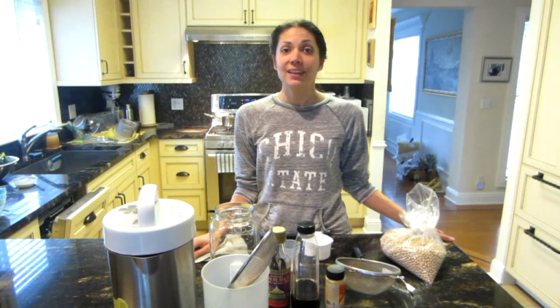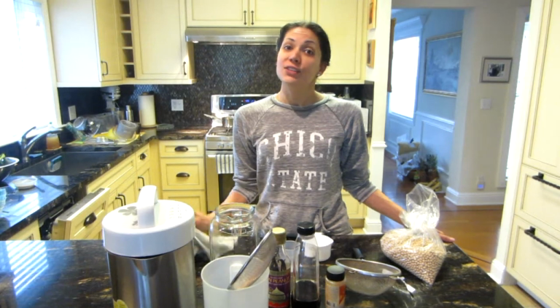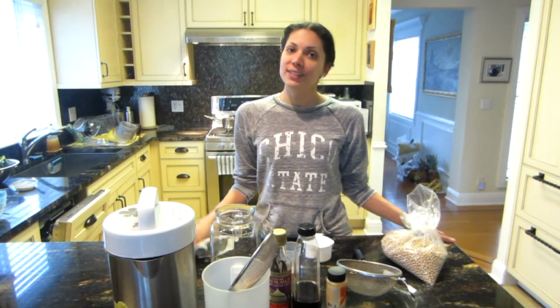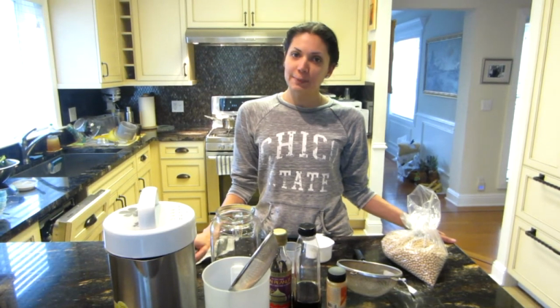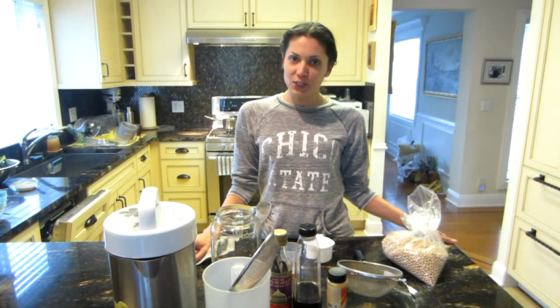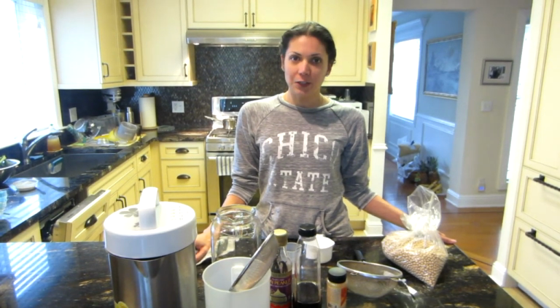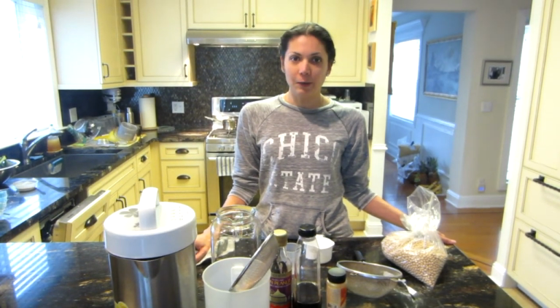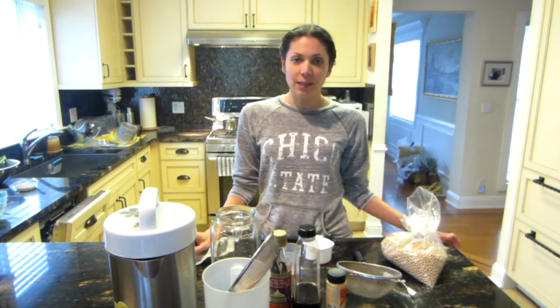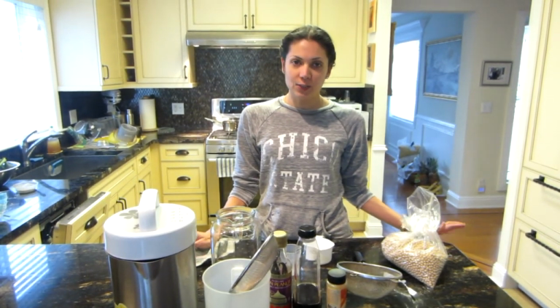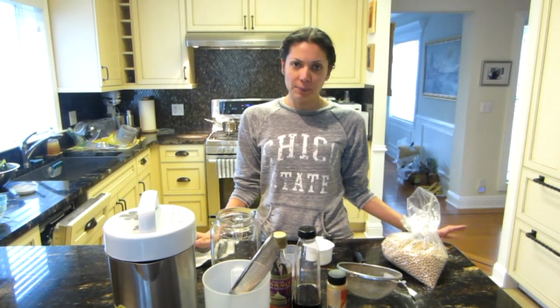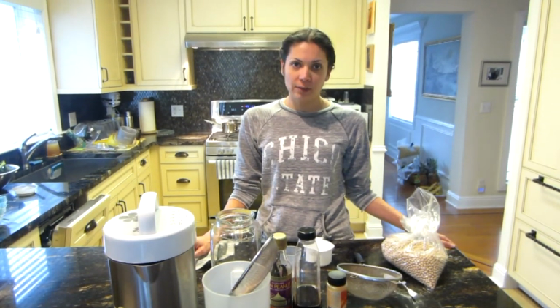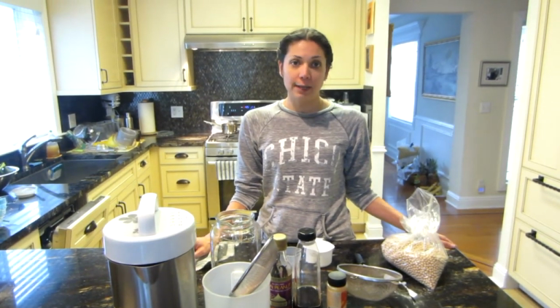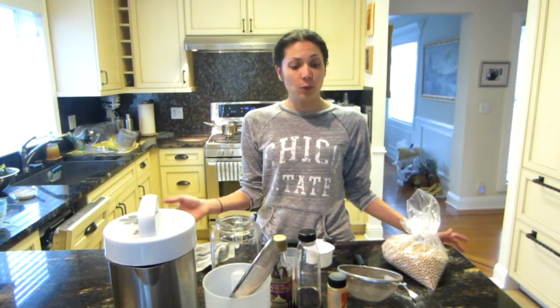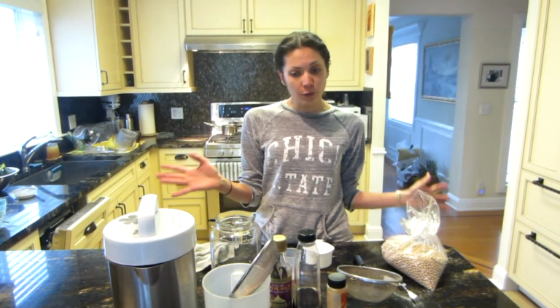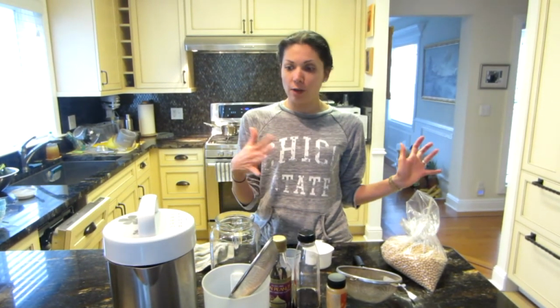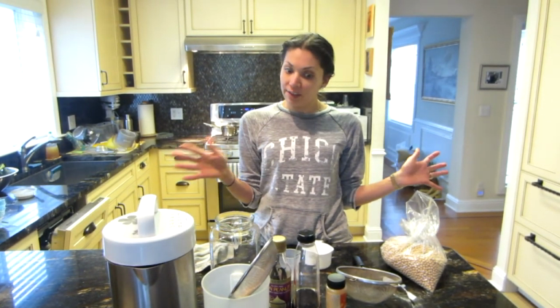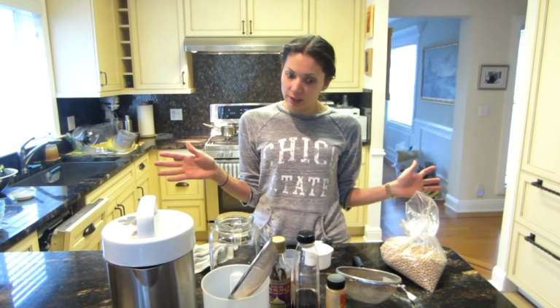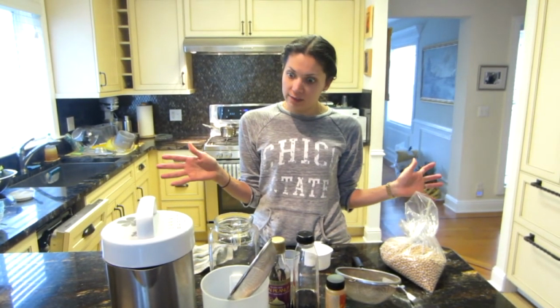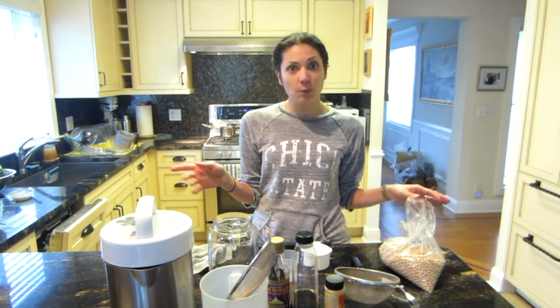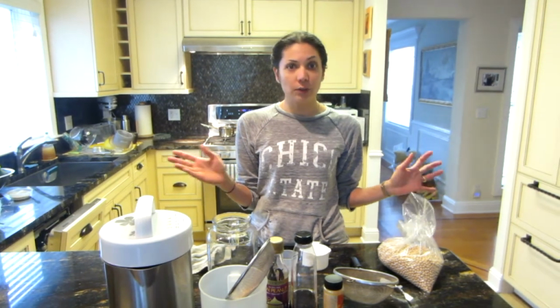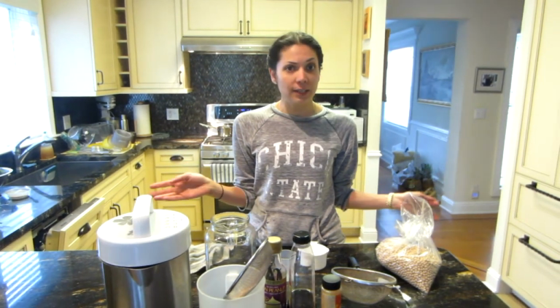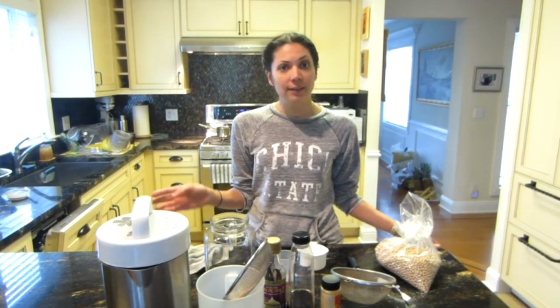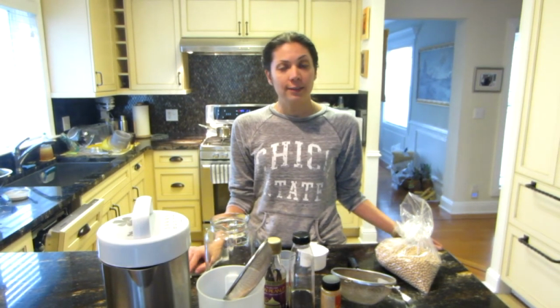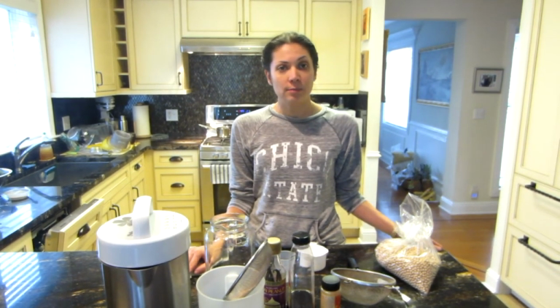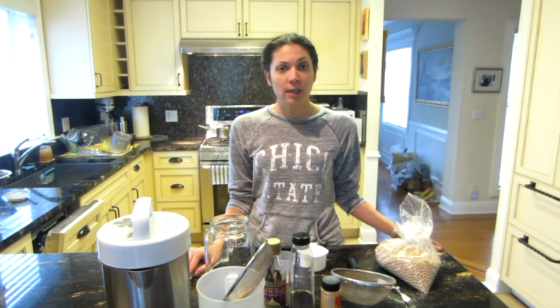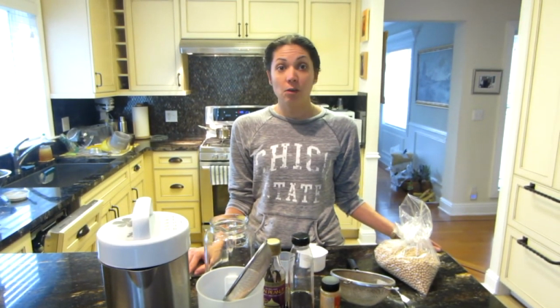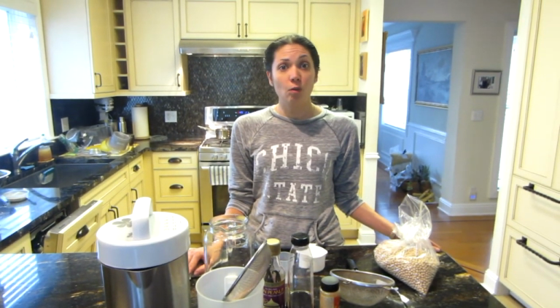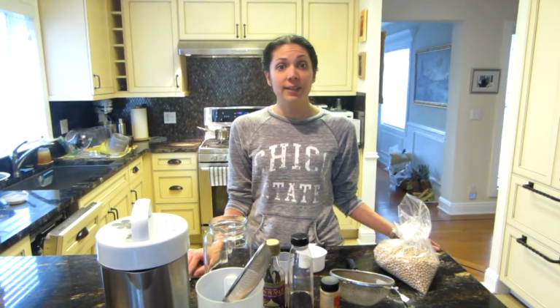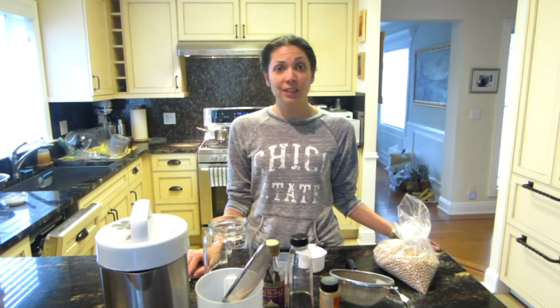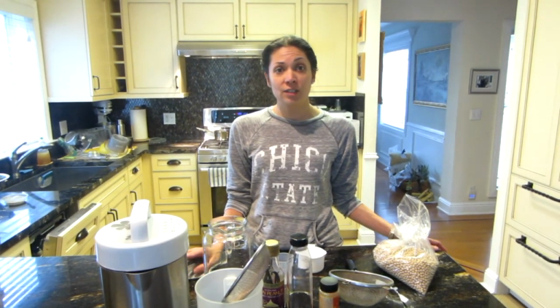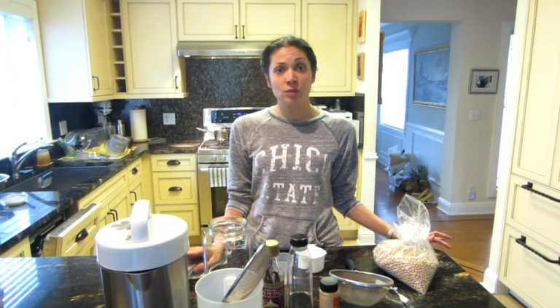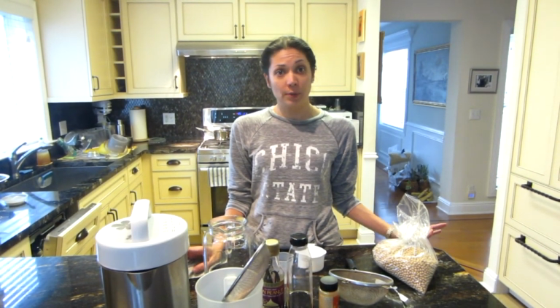Today I'm going to show you how I make my soy milk and walk you through all the ingredients and what you're going to need to make your own homemade delicious soy milk.